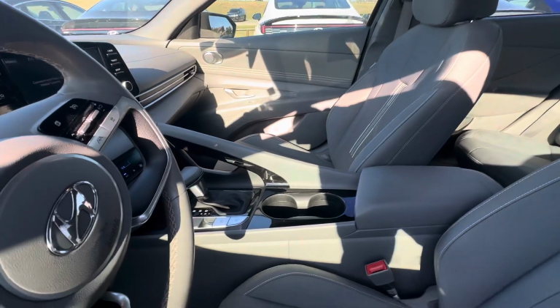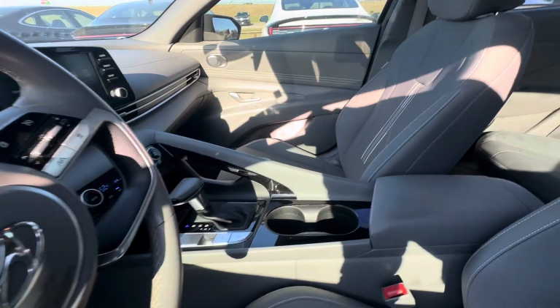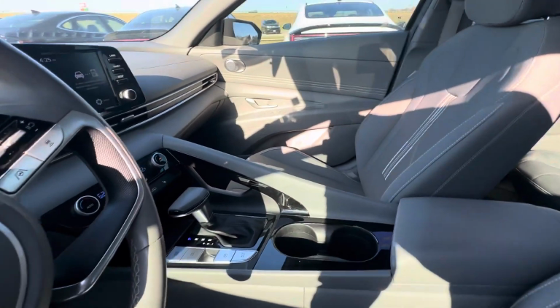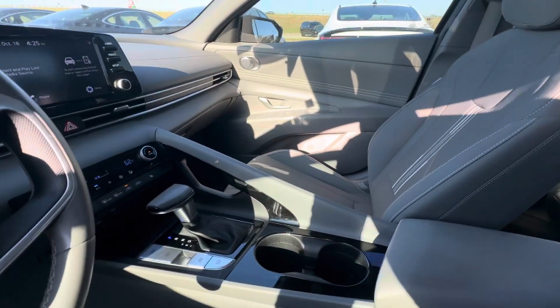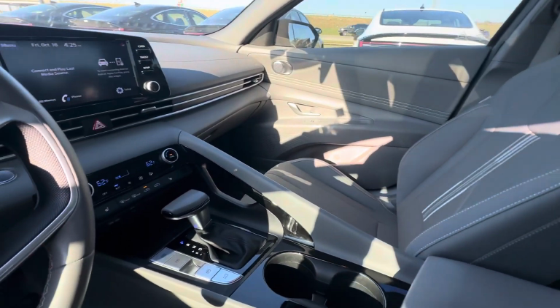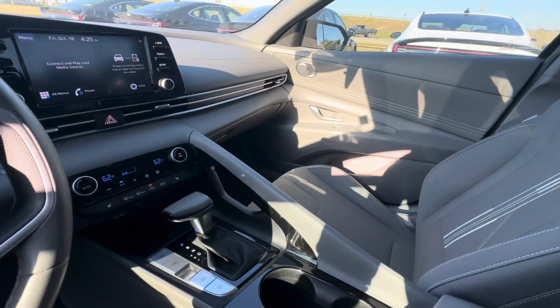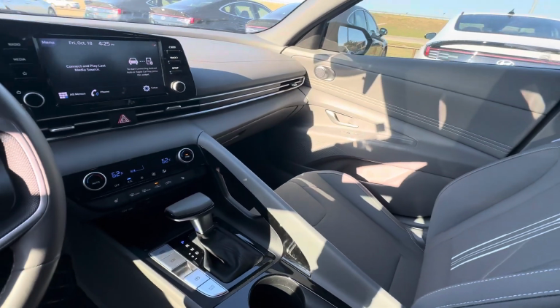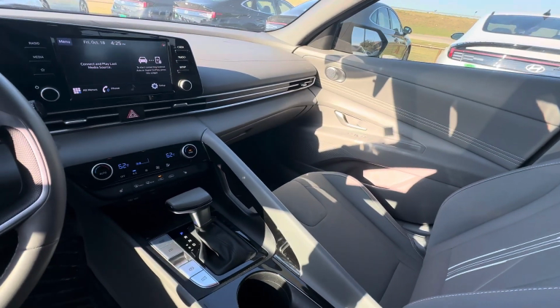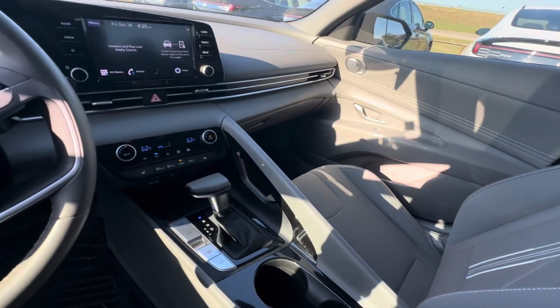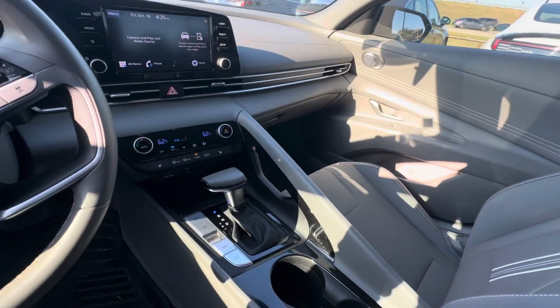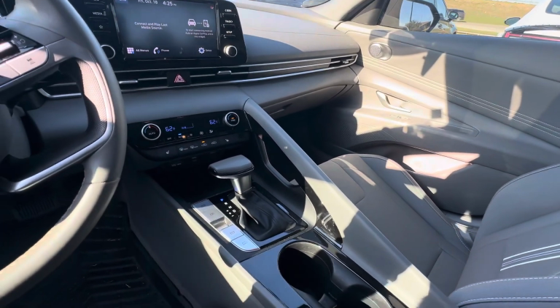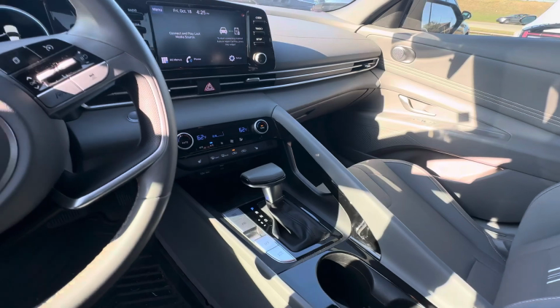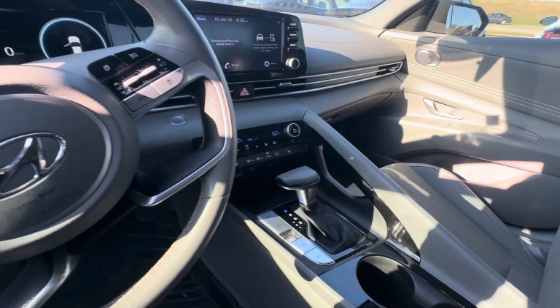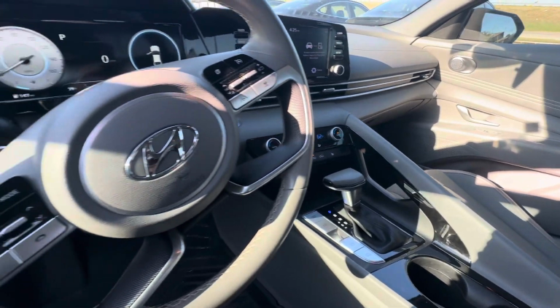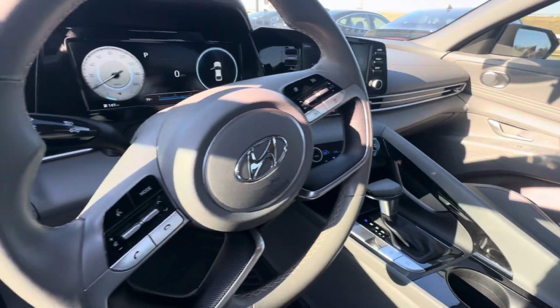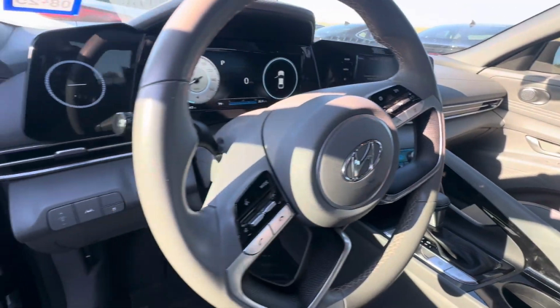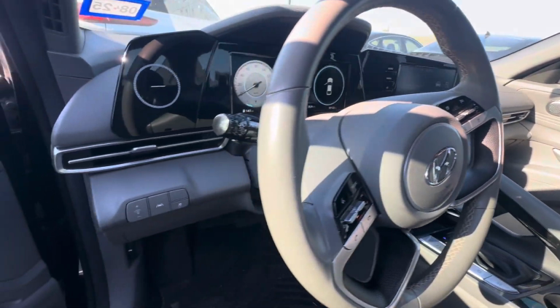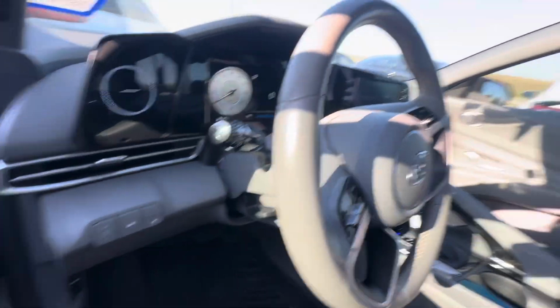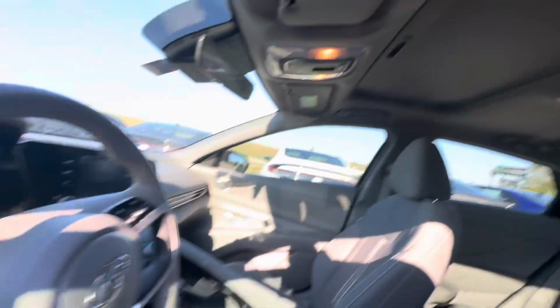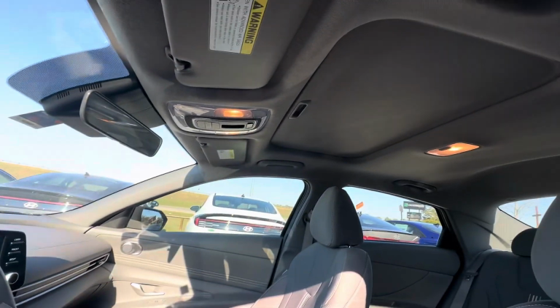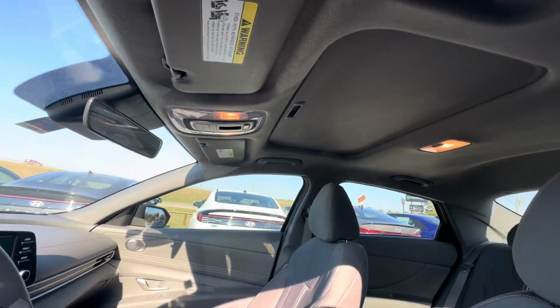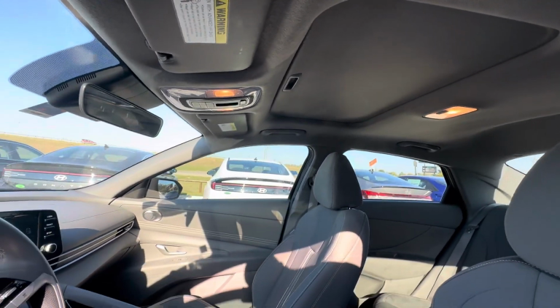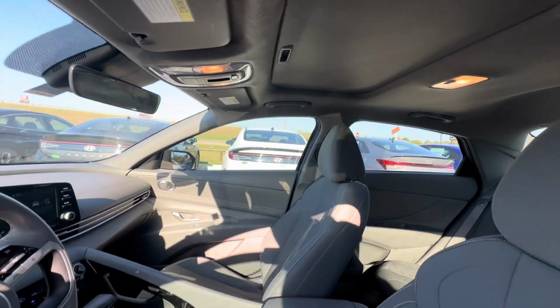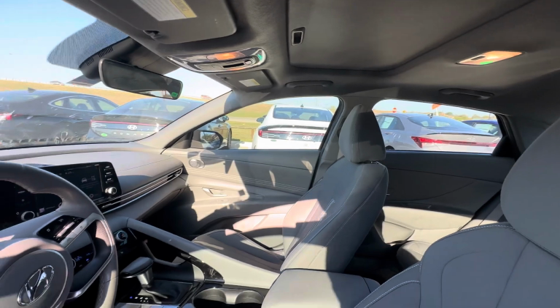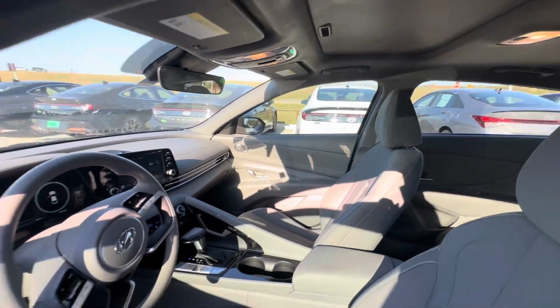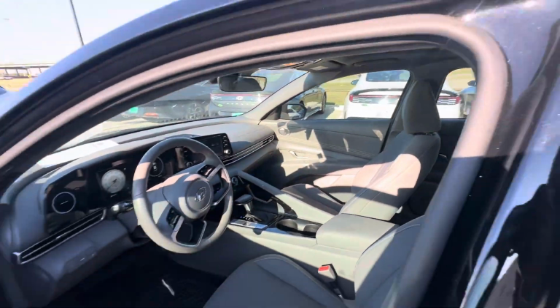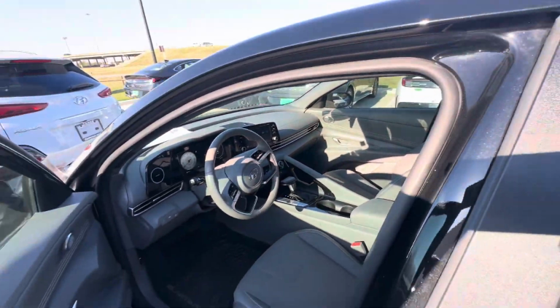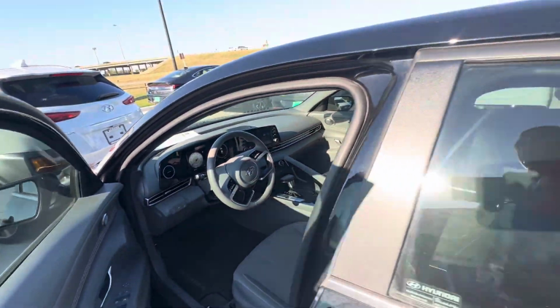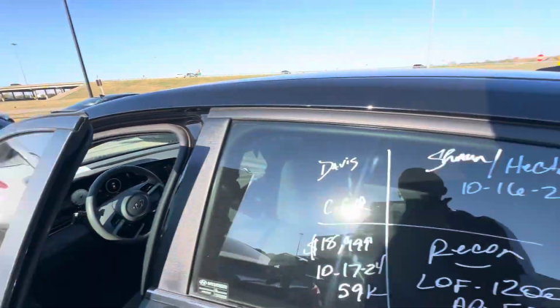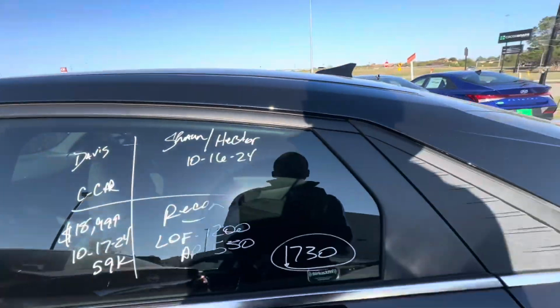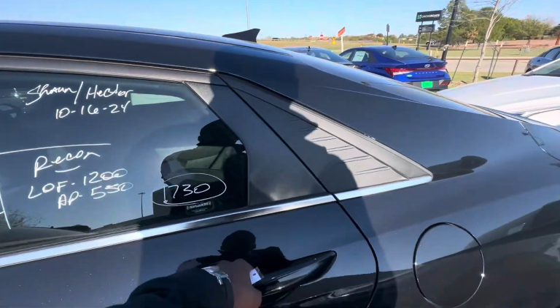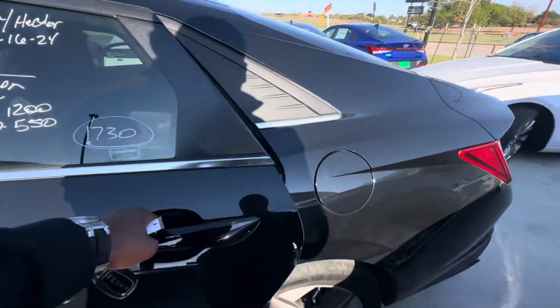It has heated seats, push button start, split climate control, wireless phone charger, and a sunroof up top as well. Power seats on the driver's side and manual seats for the passenger.